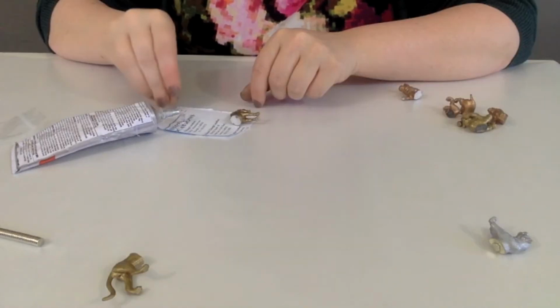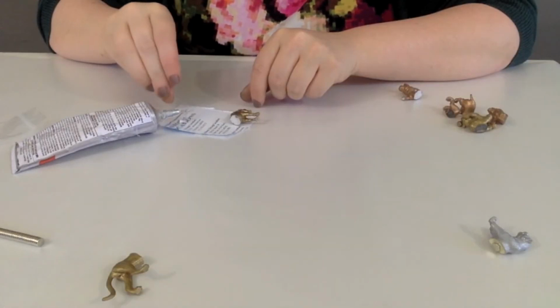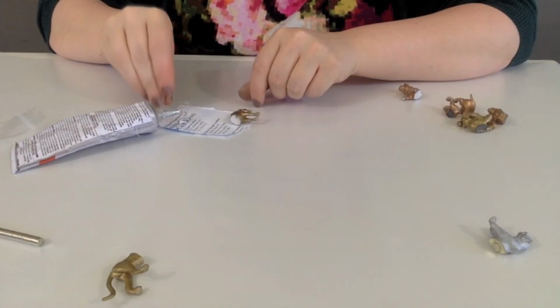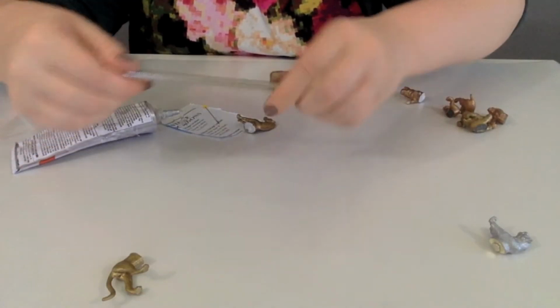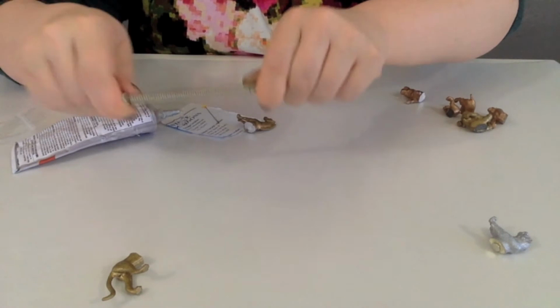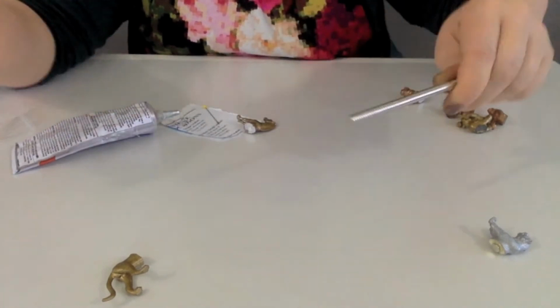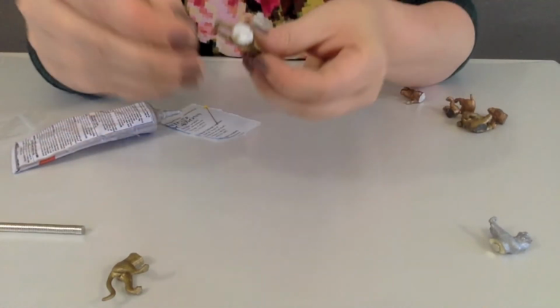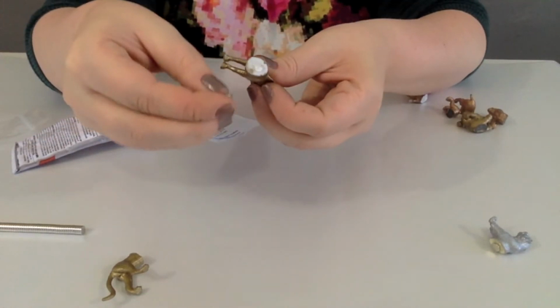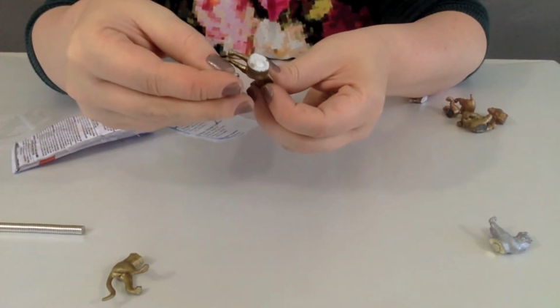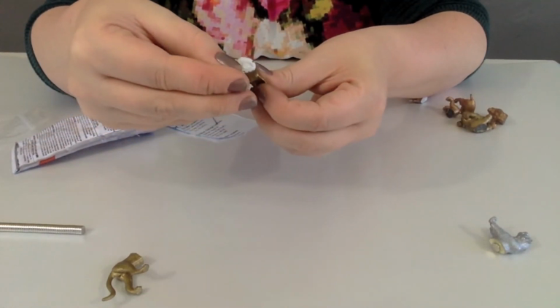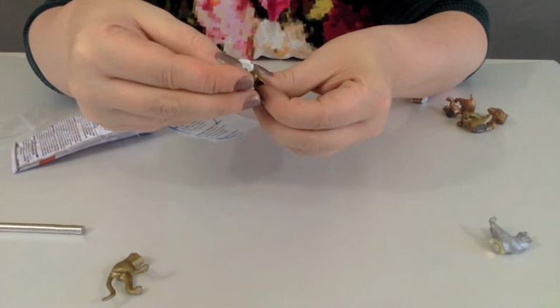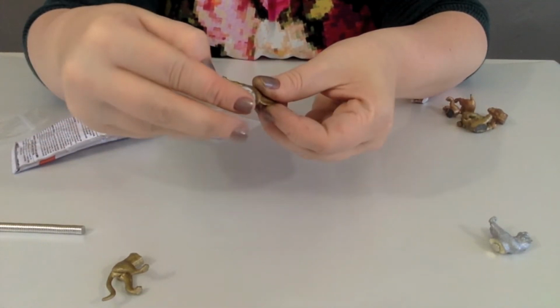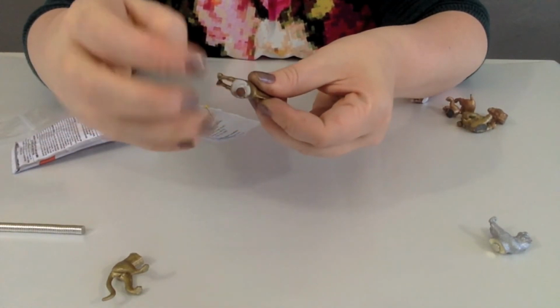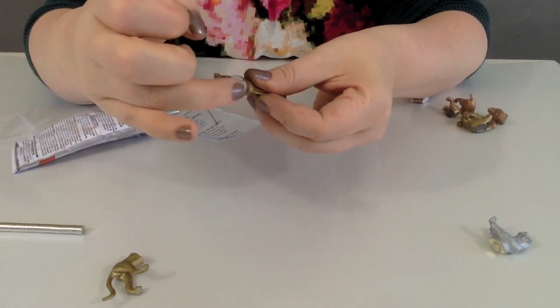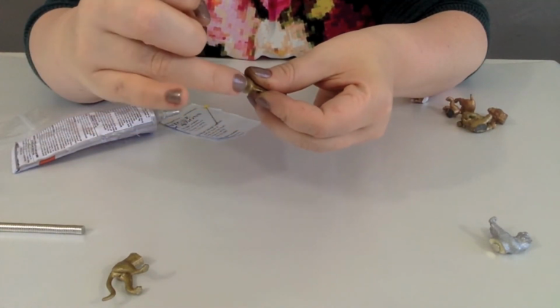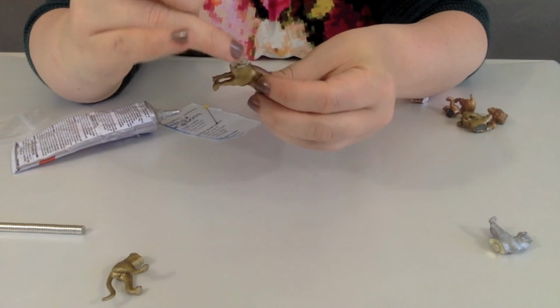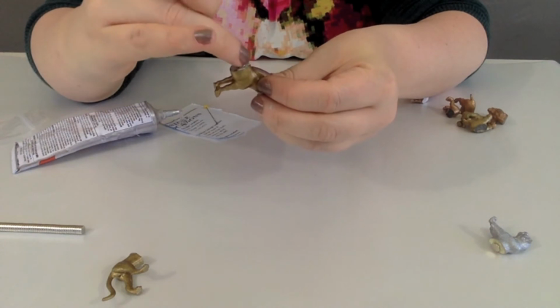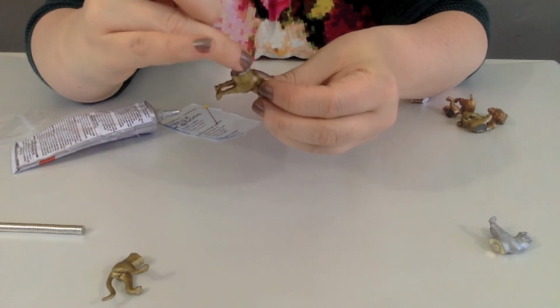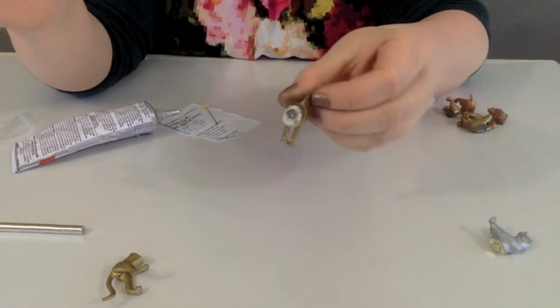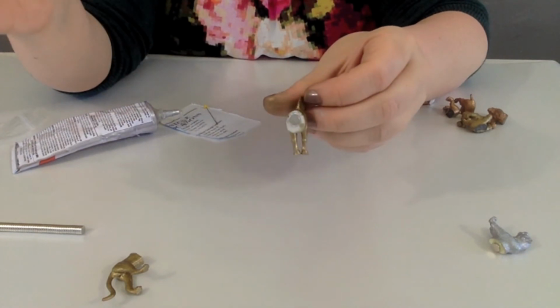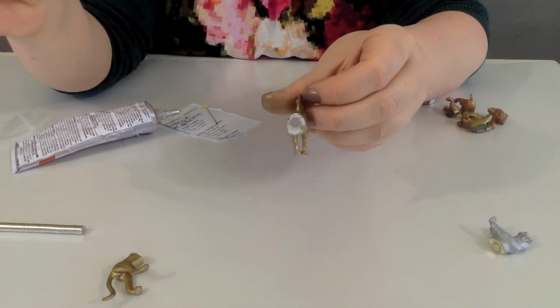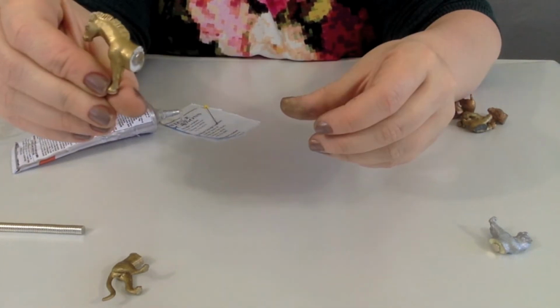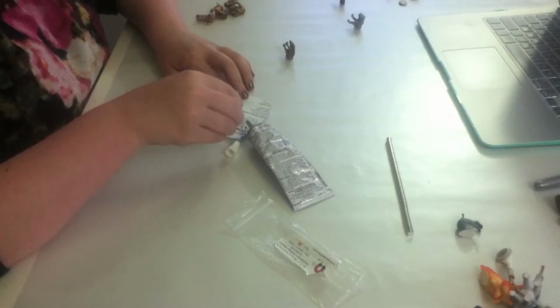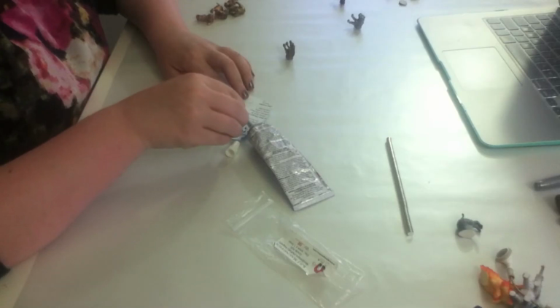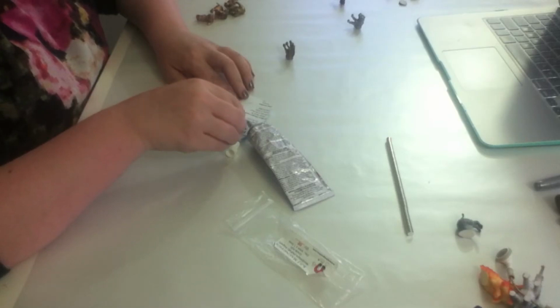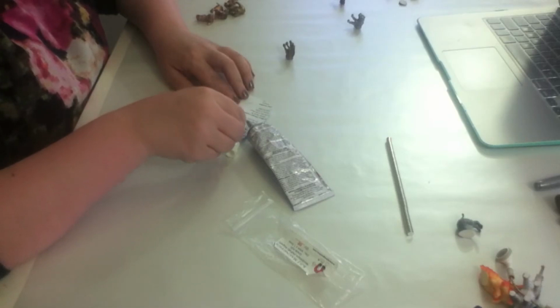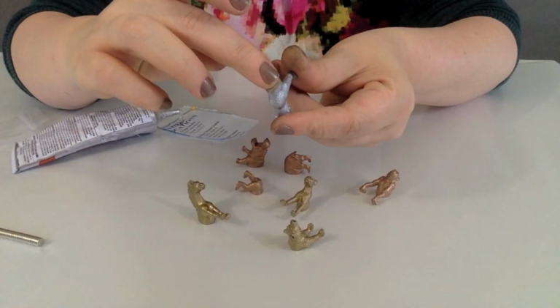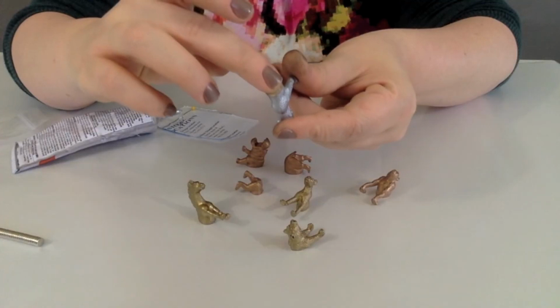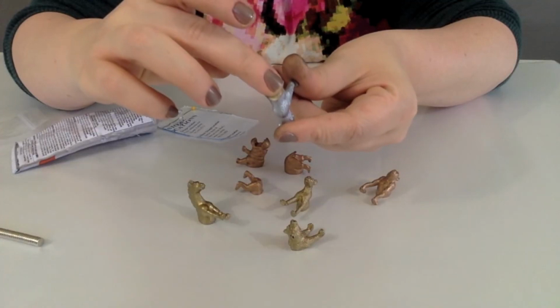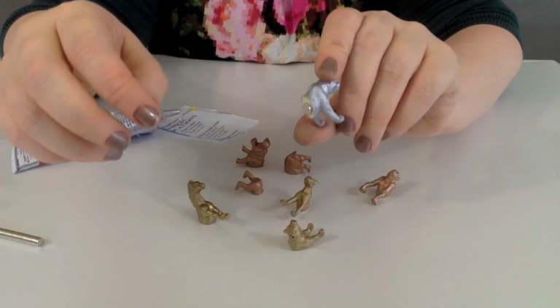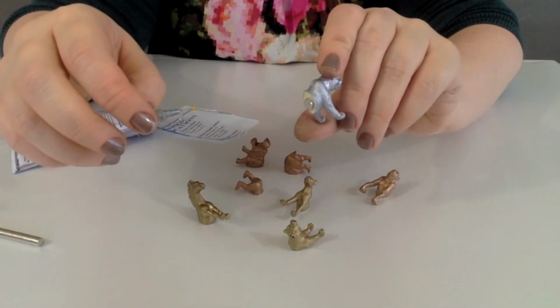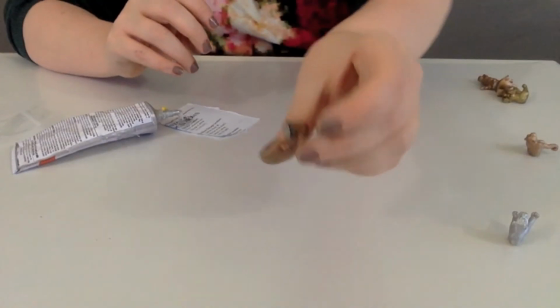Next, you are going to put the magnets on. I used super strong little magnets and E6000. You could also use superglue, I think. So just keep doing that until you have magnets on all of your little animals.